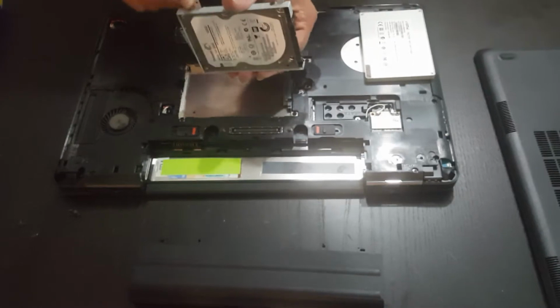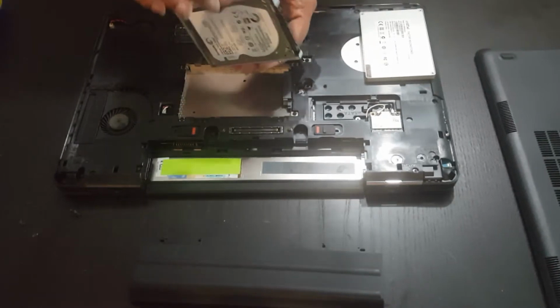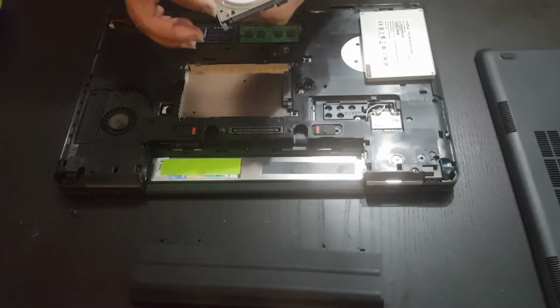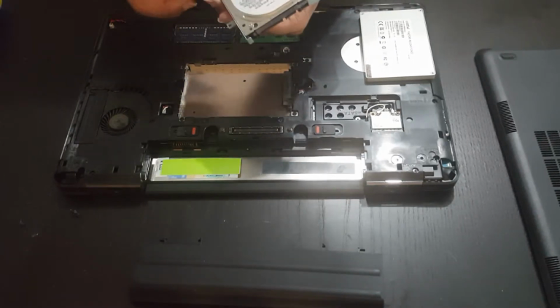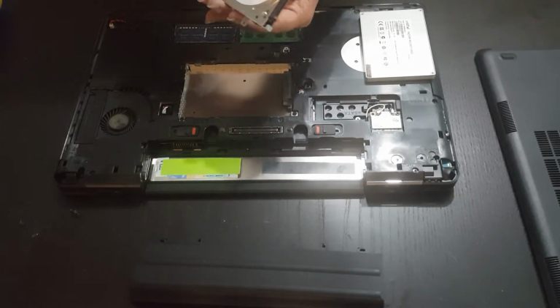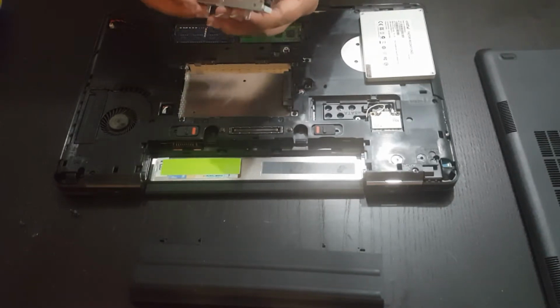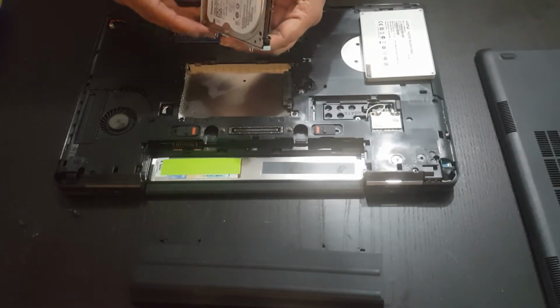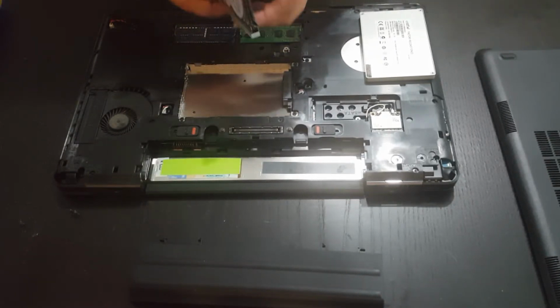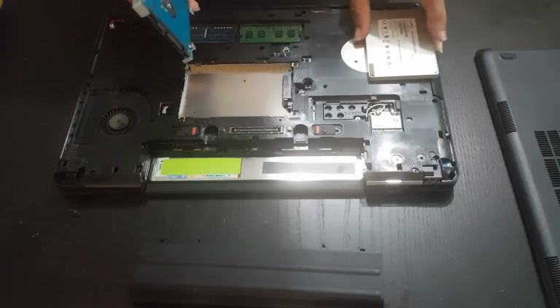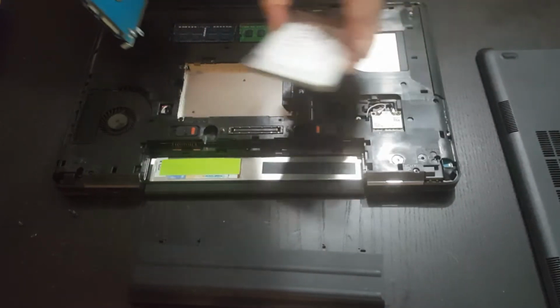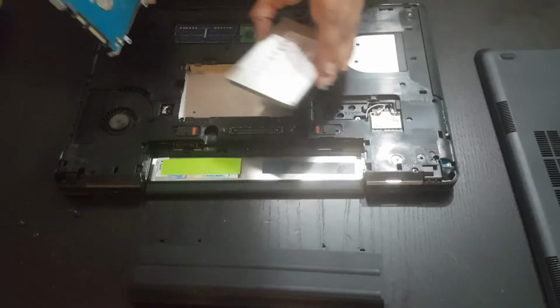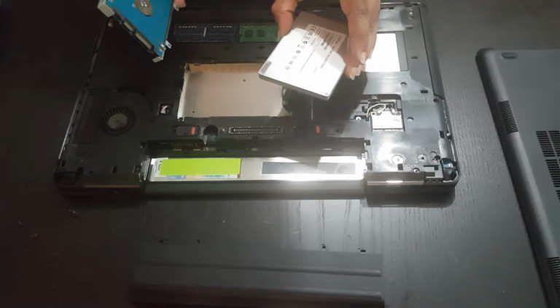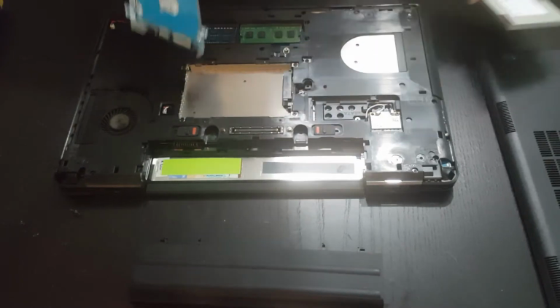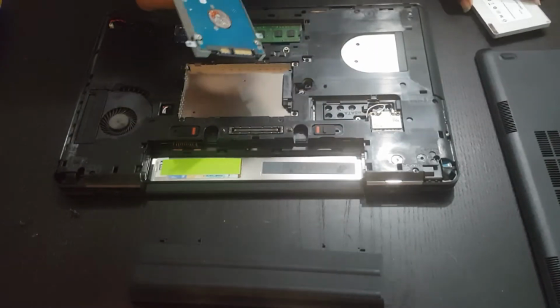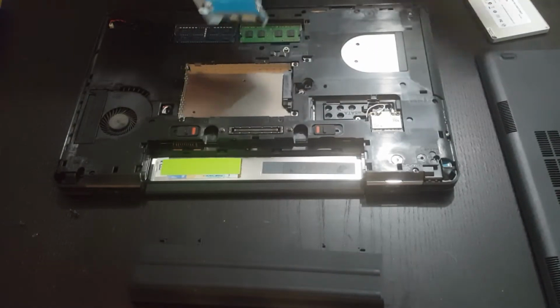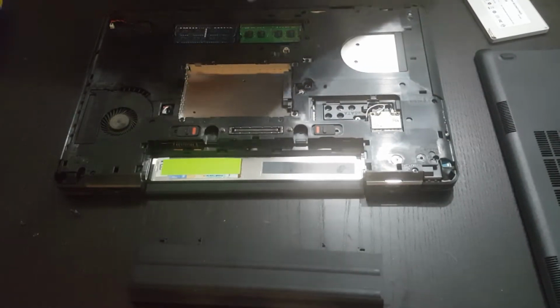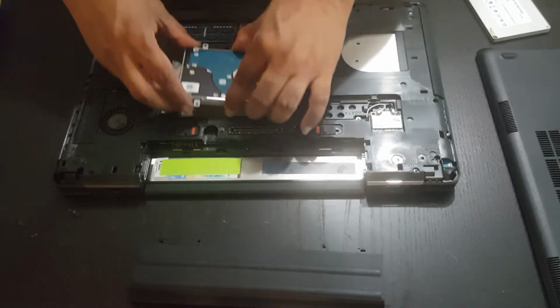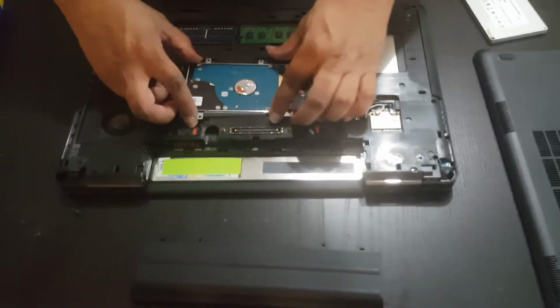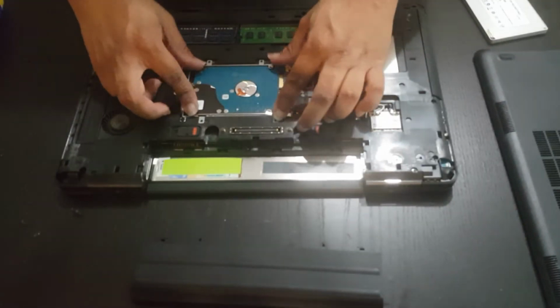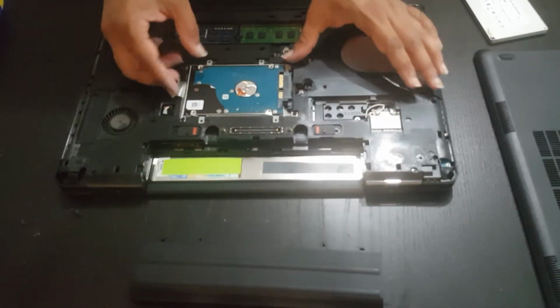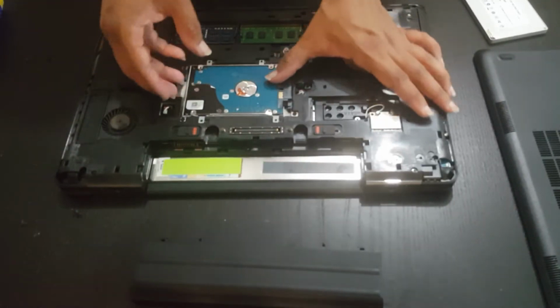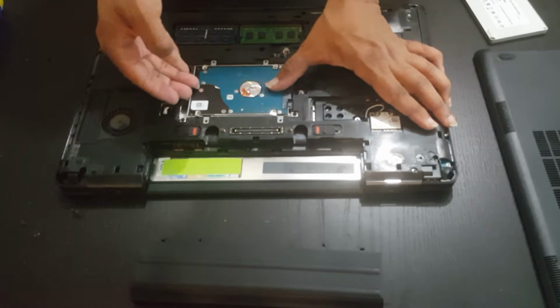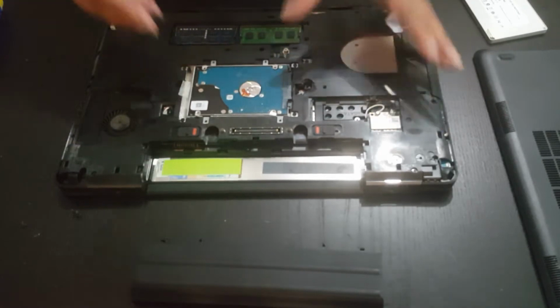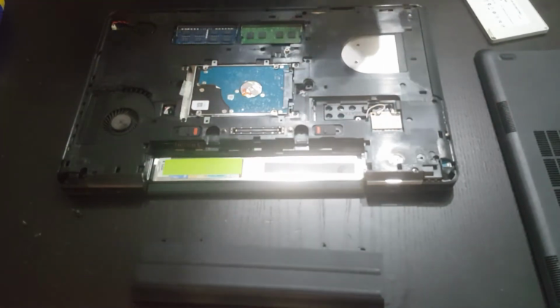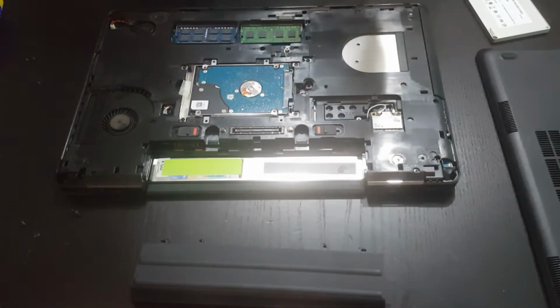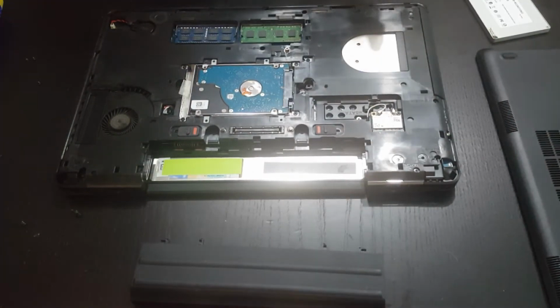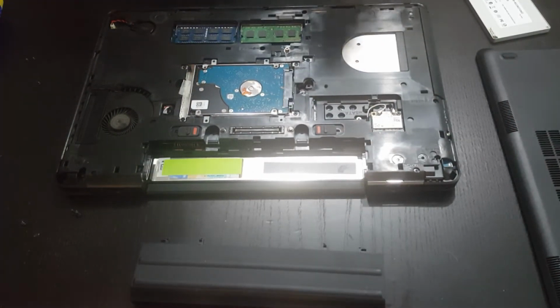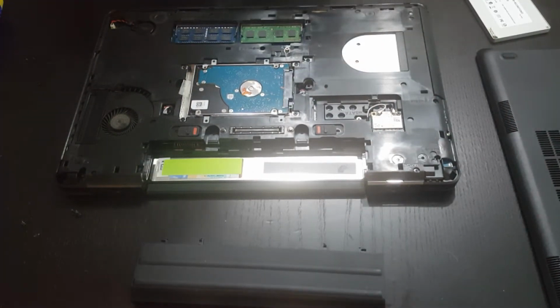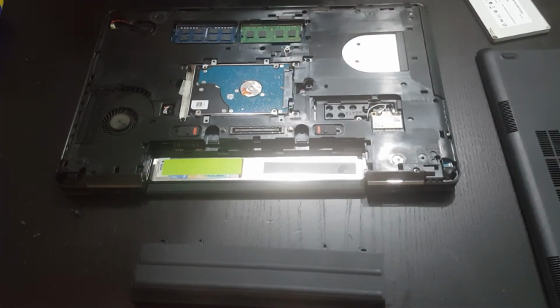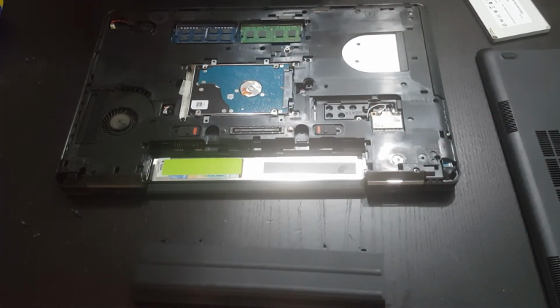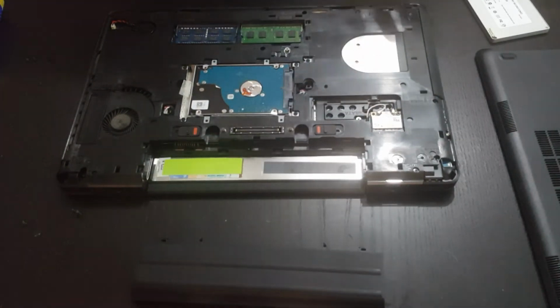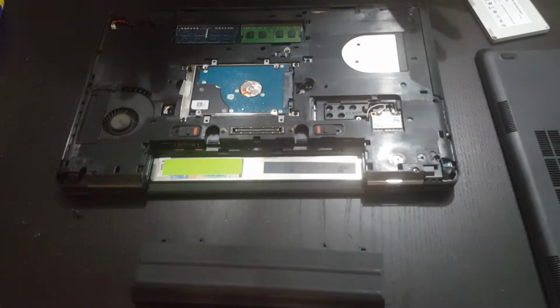You can then unscrew the four screws that are holding in the hard drive, replace it with your solid state drive, put it back in, and close it all up. Once you've restarted the machine, you can go ahead and install your operating system.